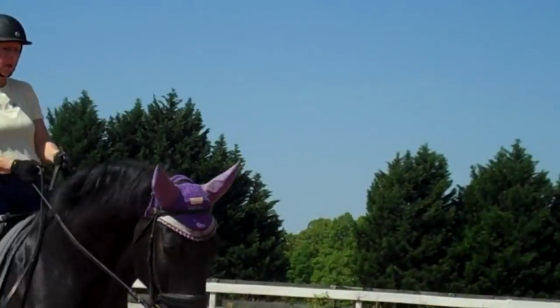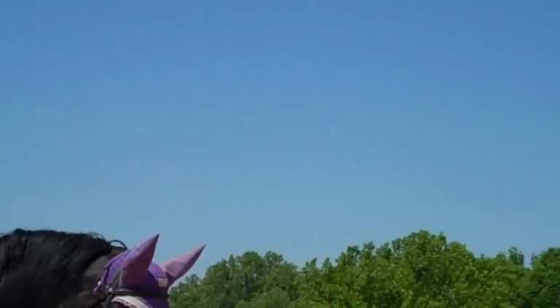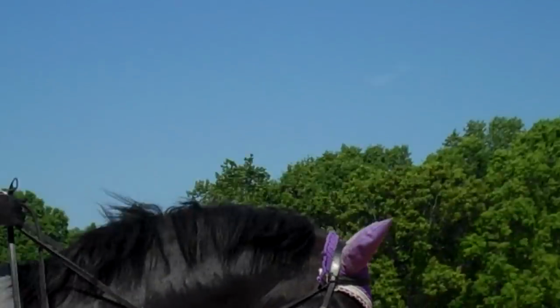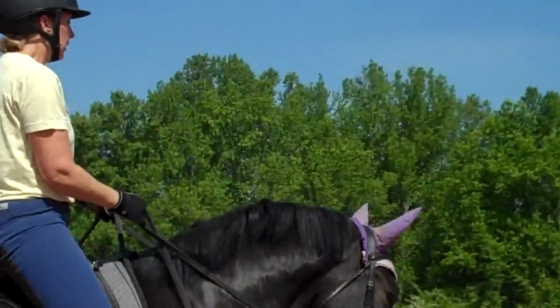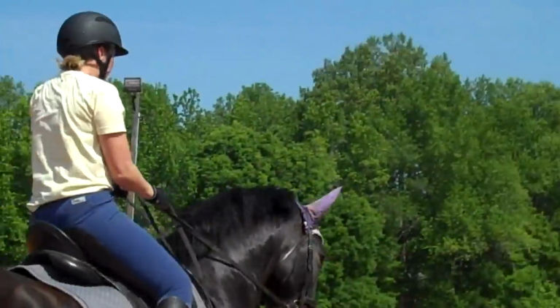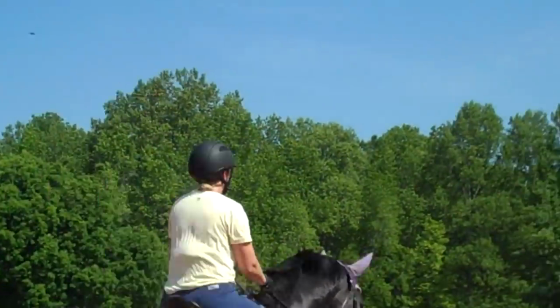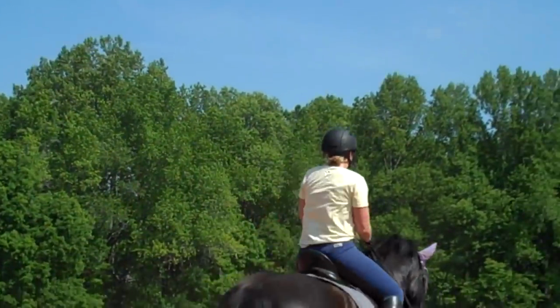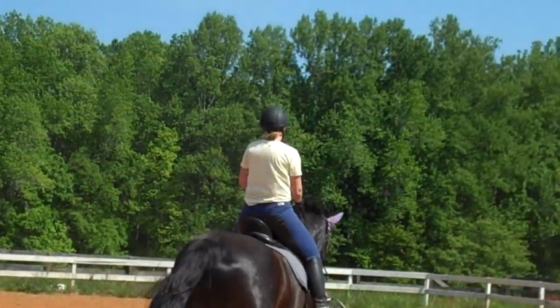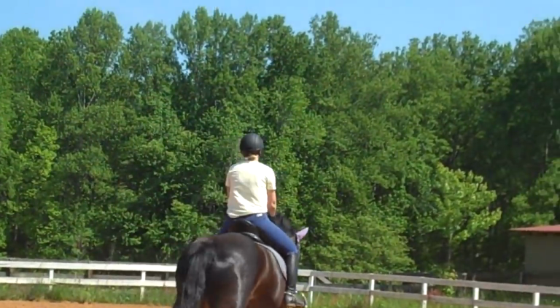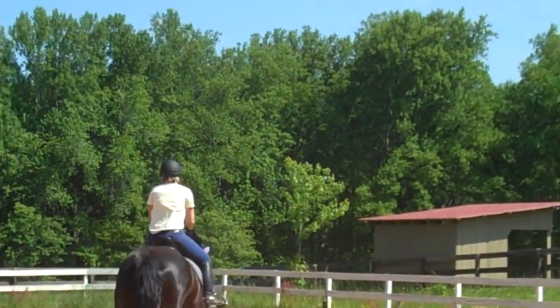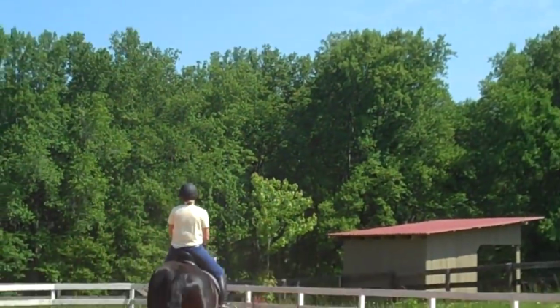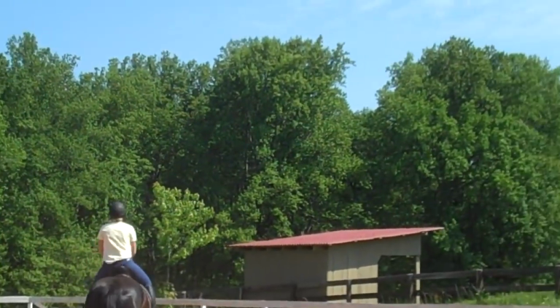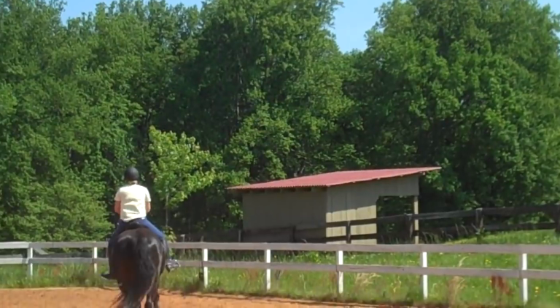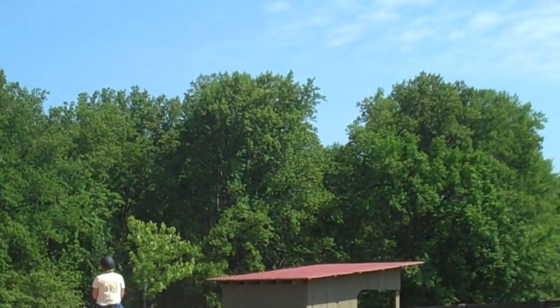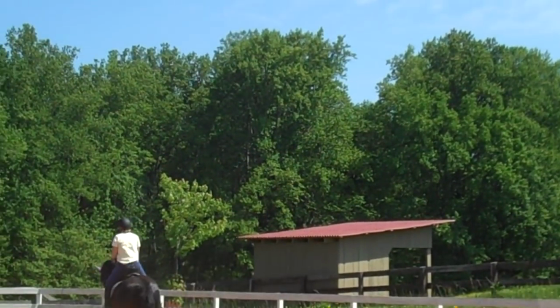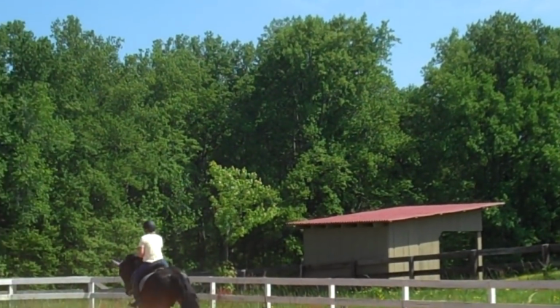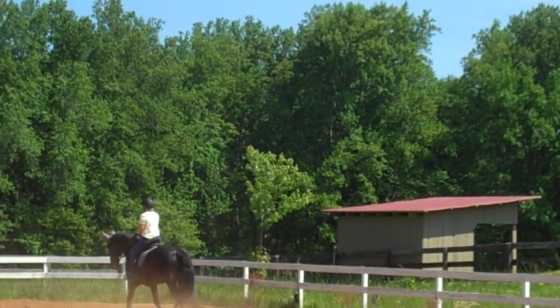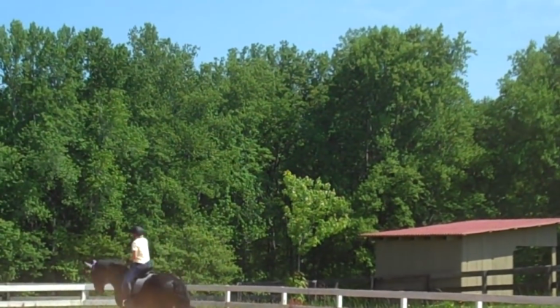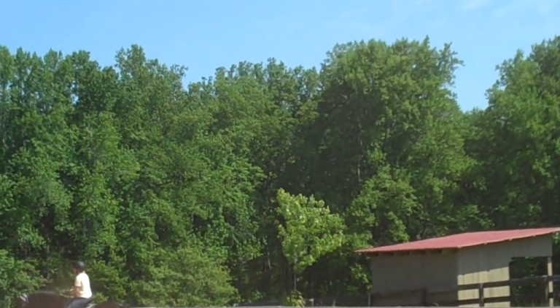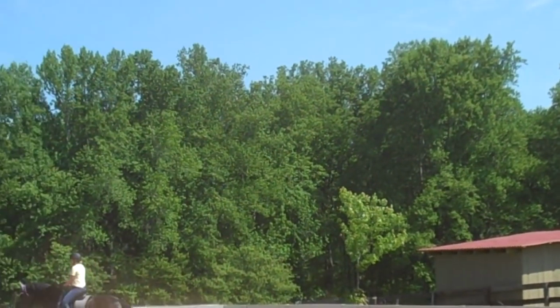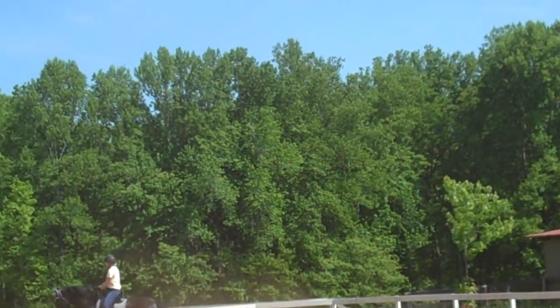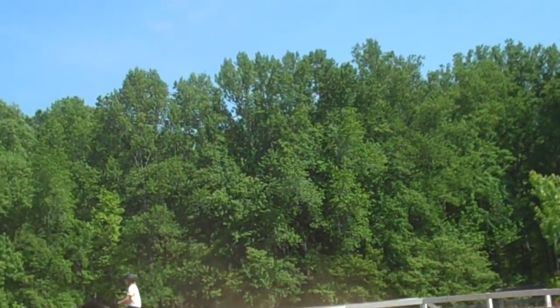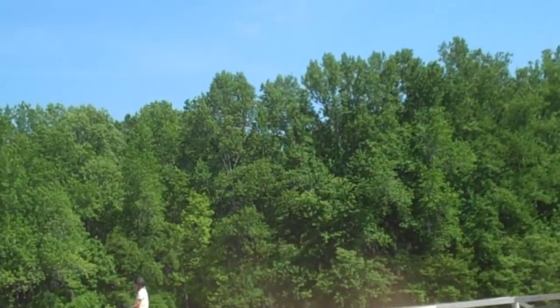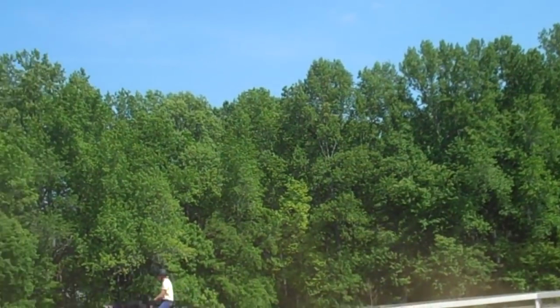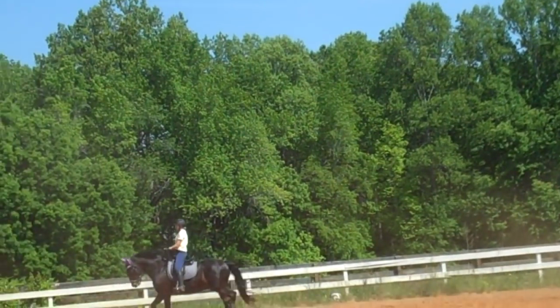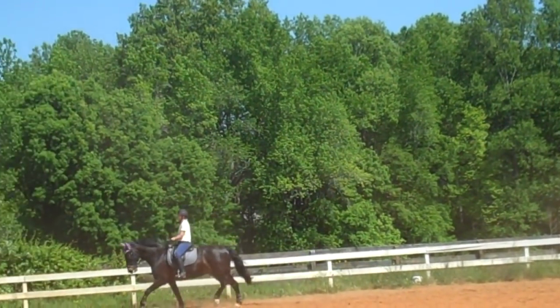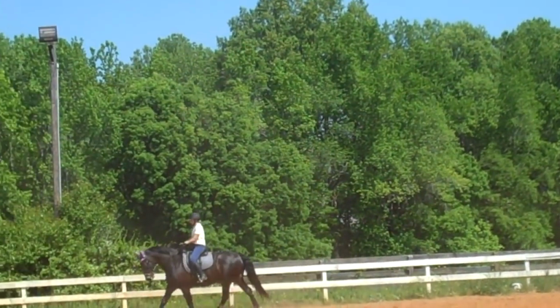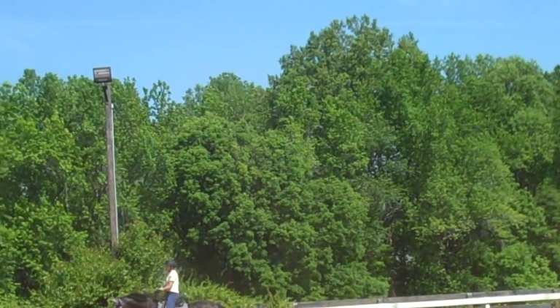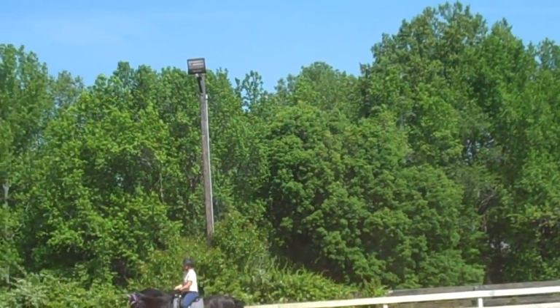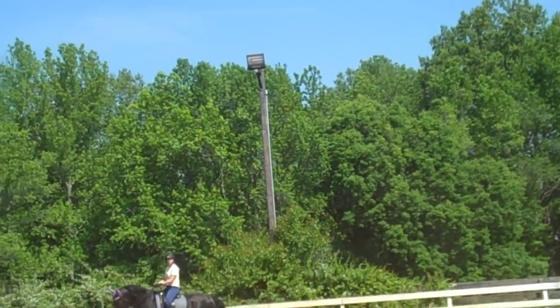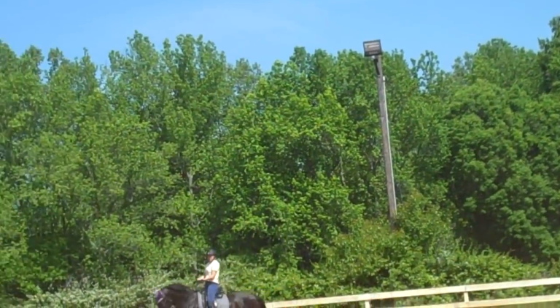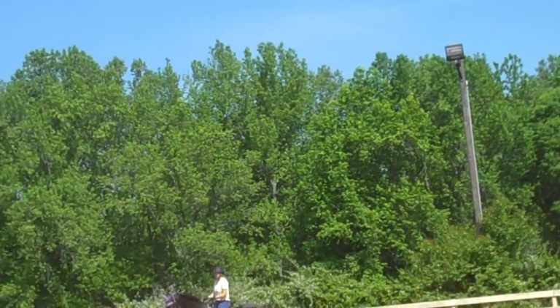Keep him up, keep him up. Soften his jaw, soften his pole. Praise him. Get him on the inside, riding for your corner. Pick him up — sit, sit, sit, sit. He needs to sit. Think he's got to sit more. Everything's uphill now.